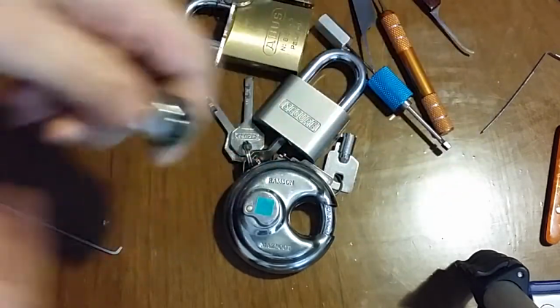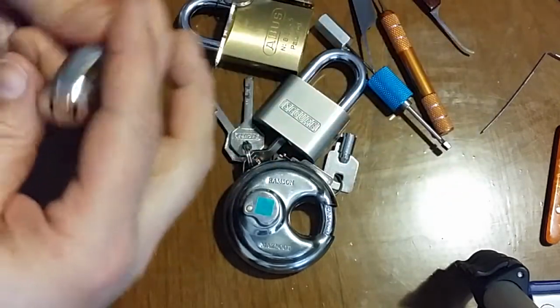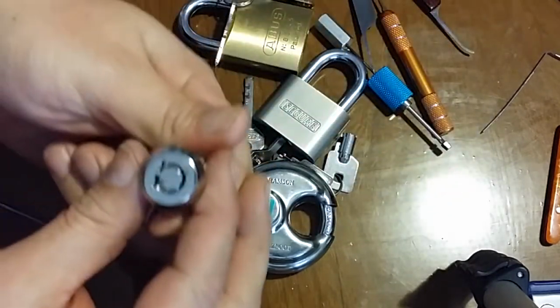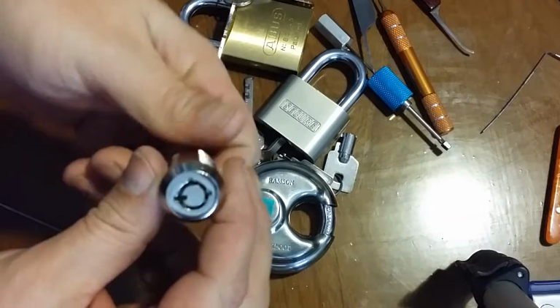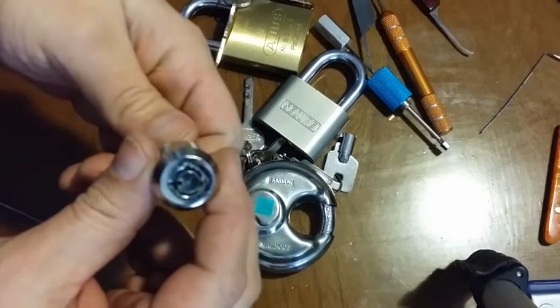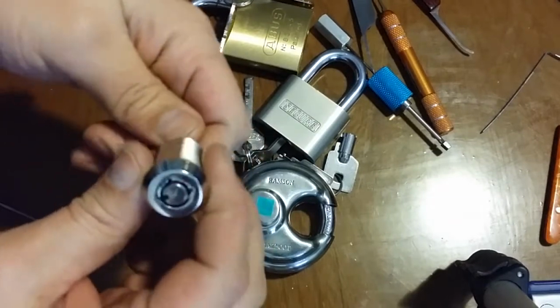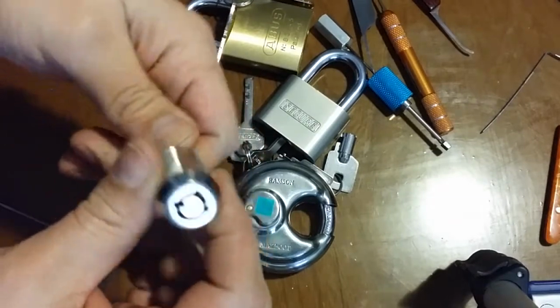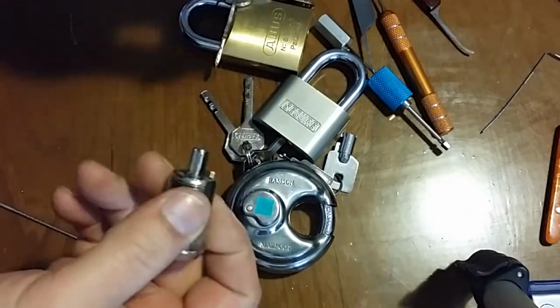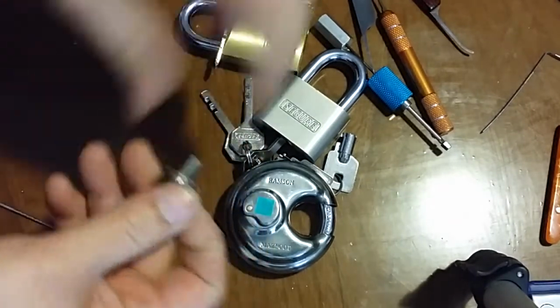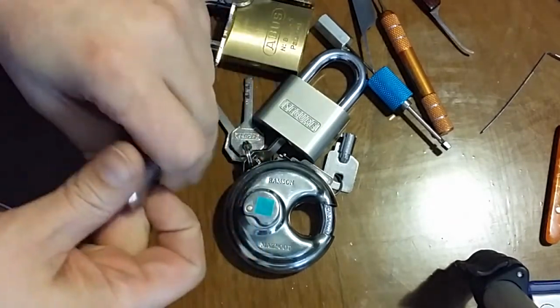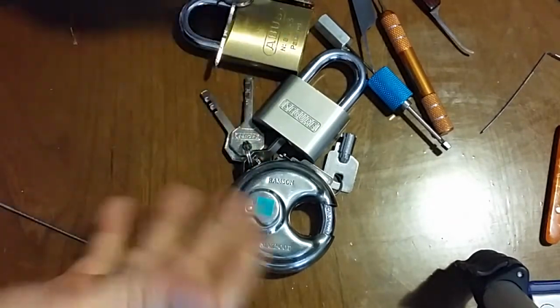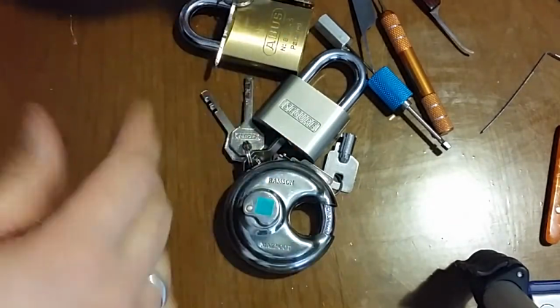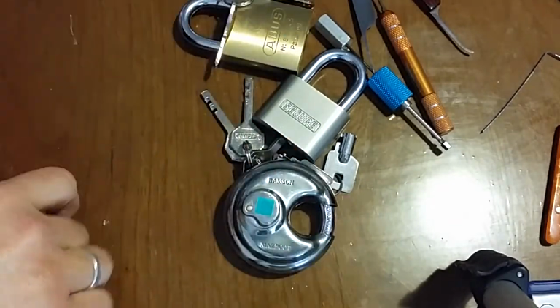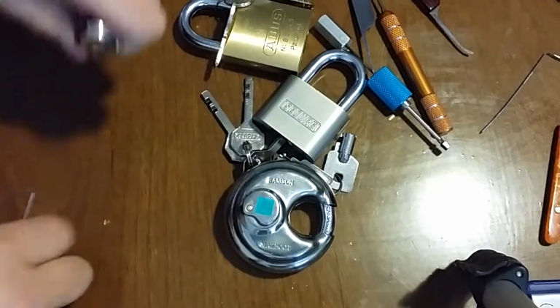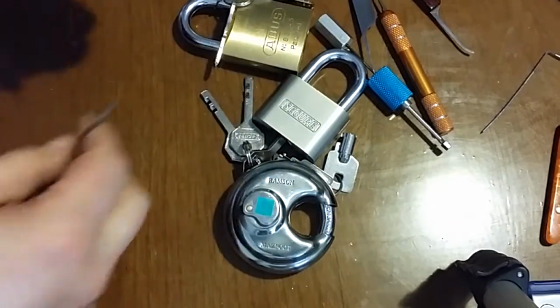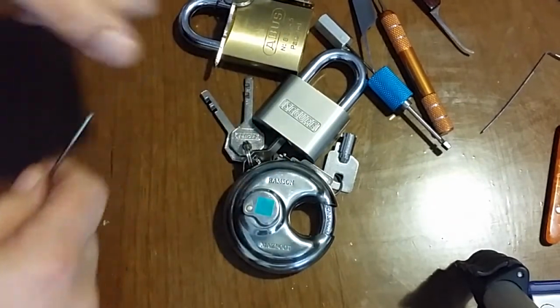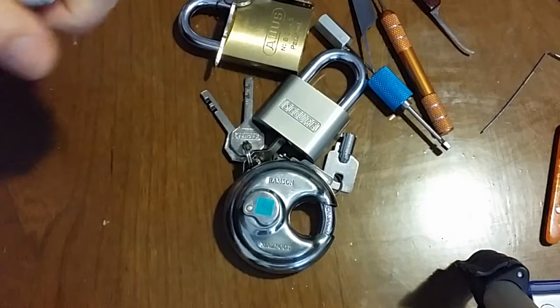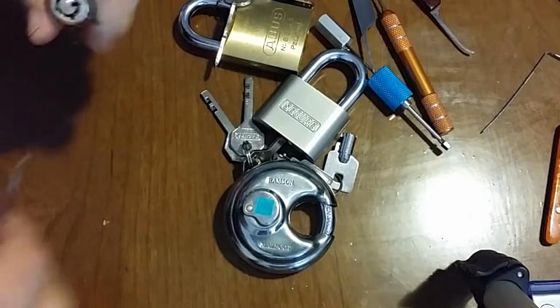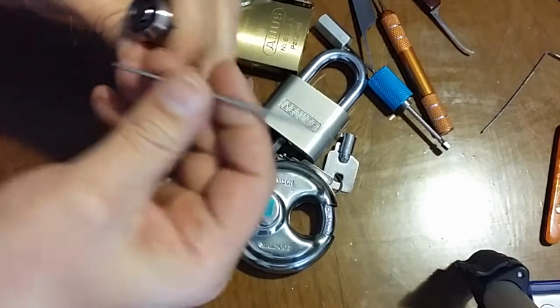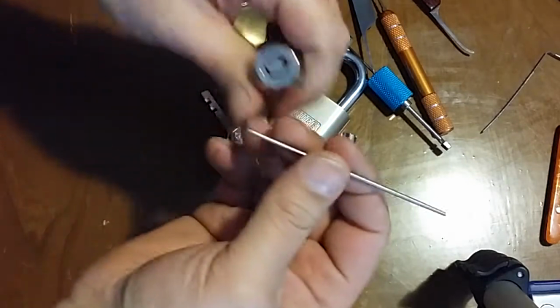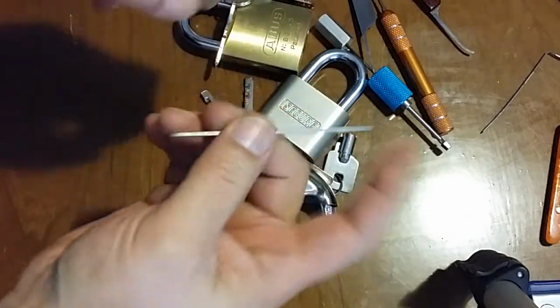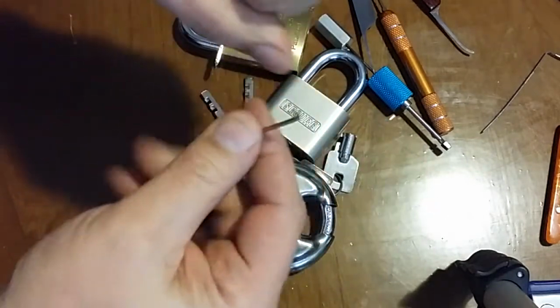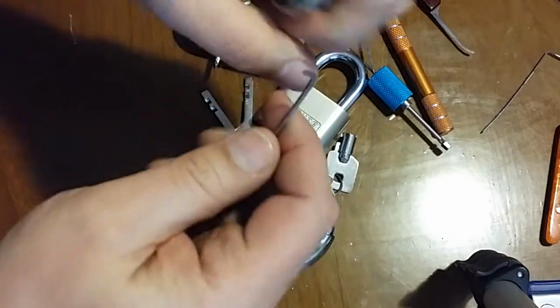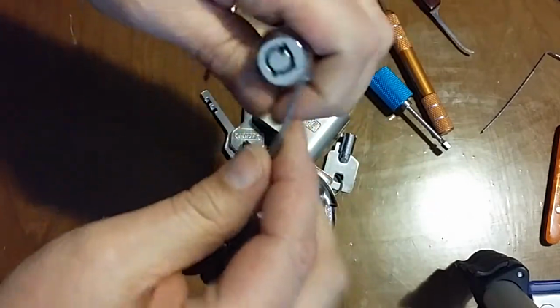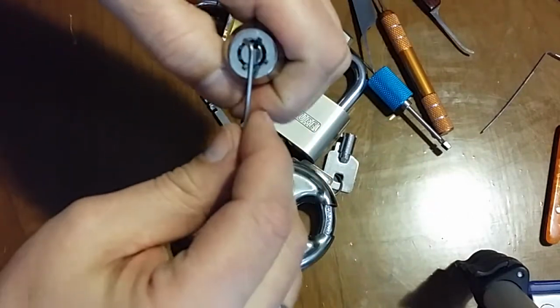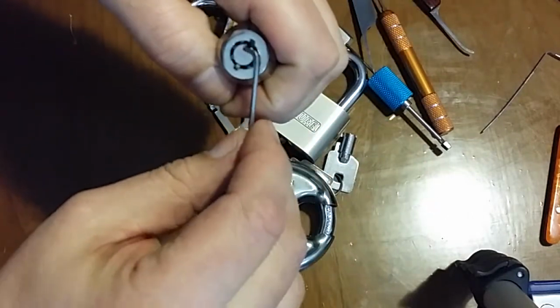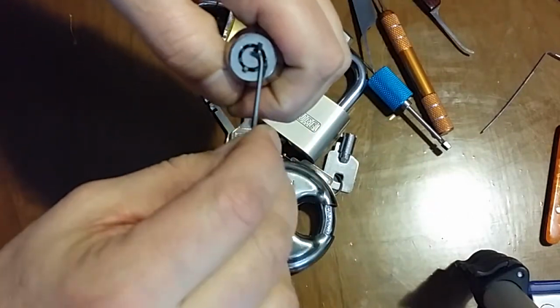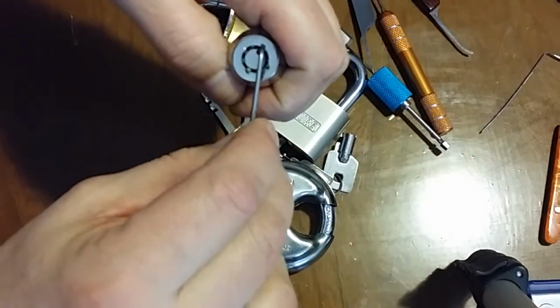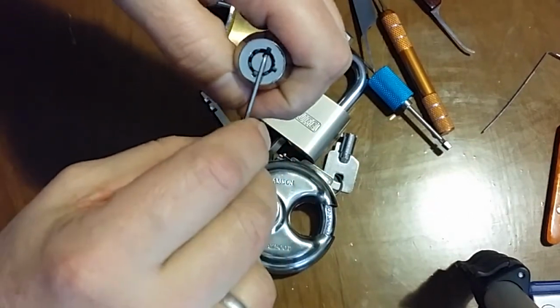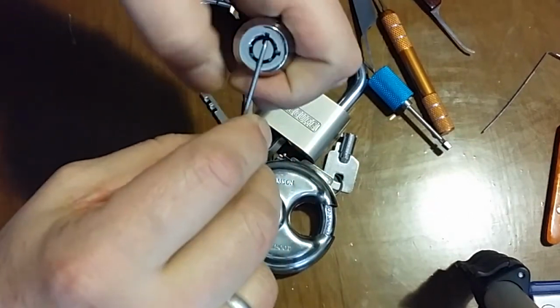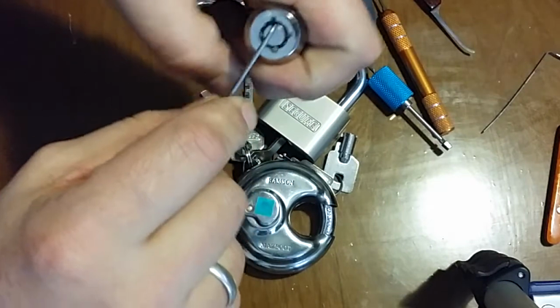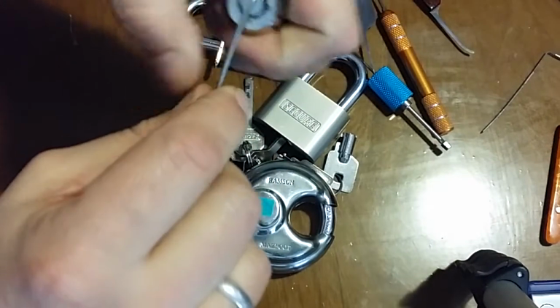I'm gonna start with a tubular lock and then move on to some of these other ones — a bunch of different types of locks here. So let's get started with the tubular lock. I'm gonna try to pick it out of hand, hope it works.